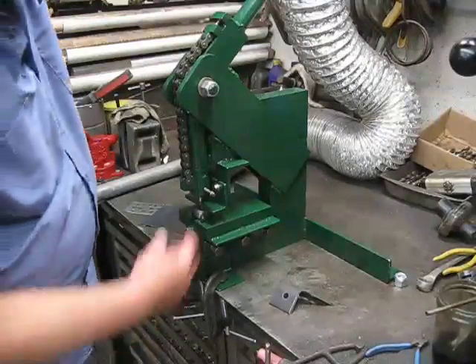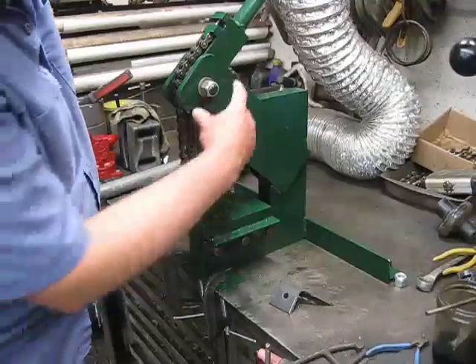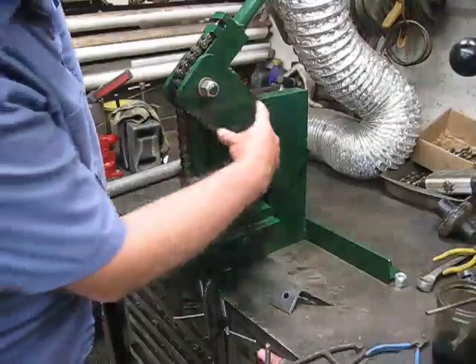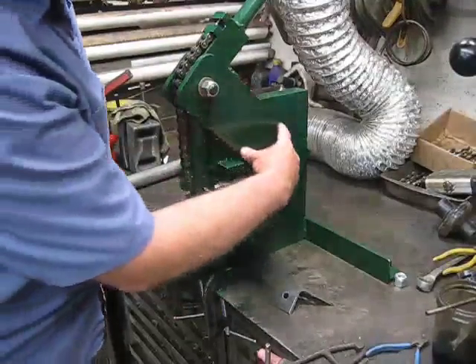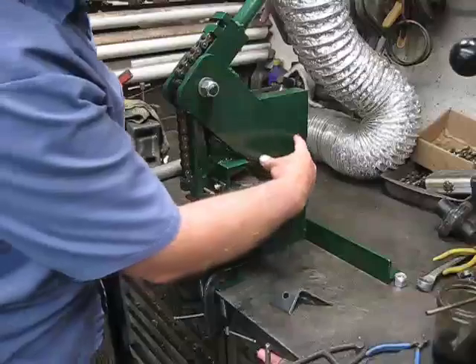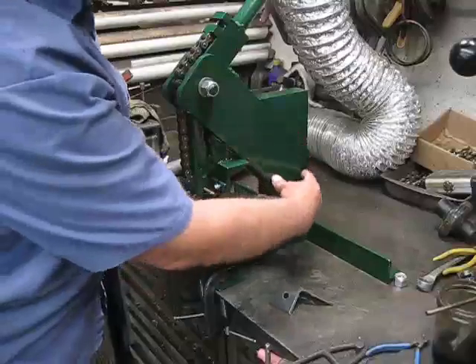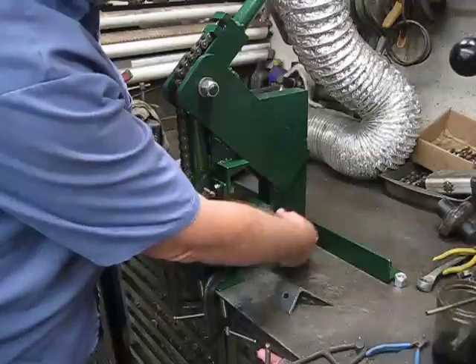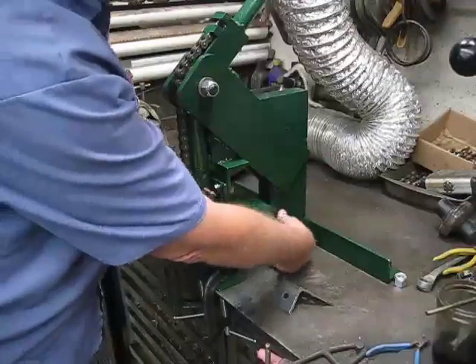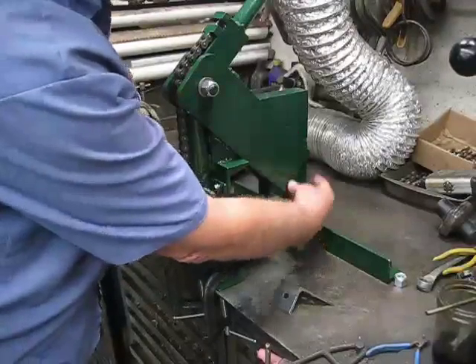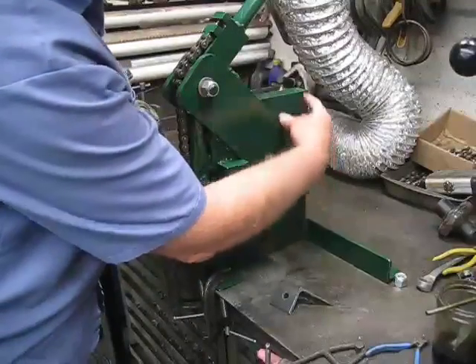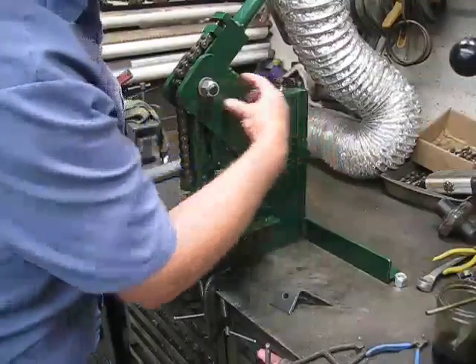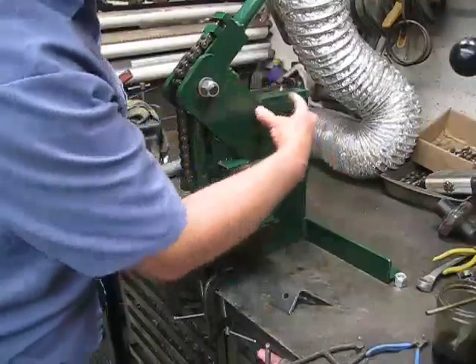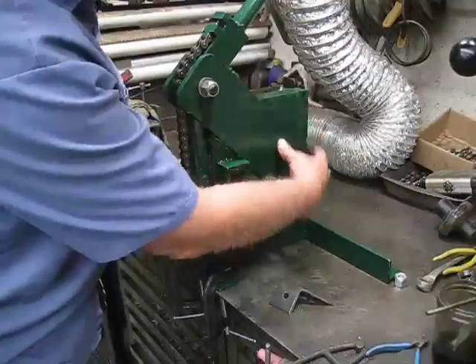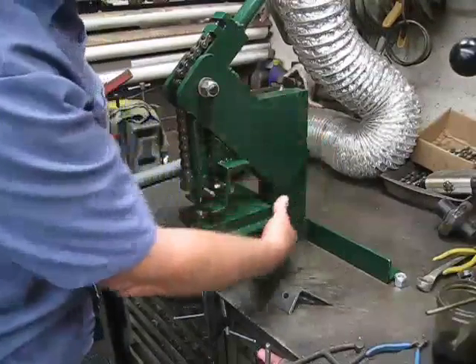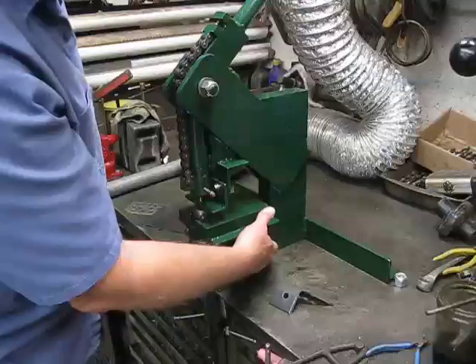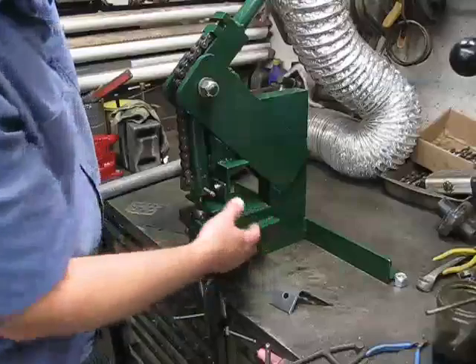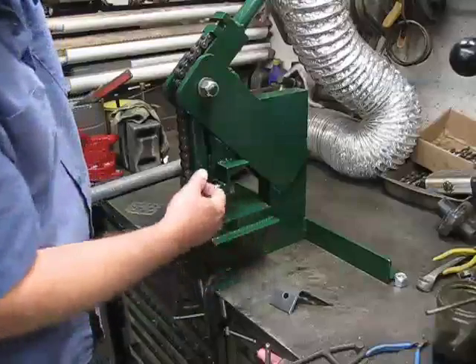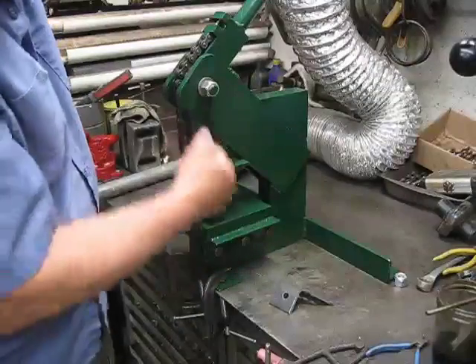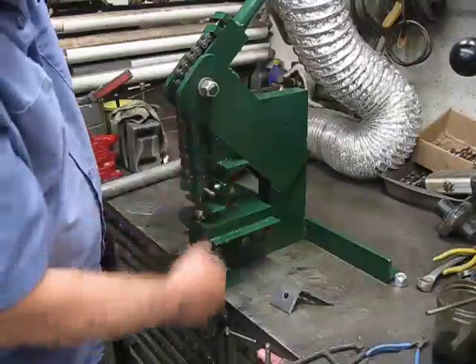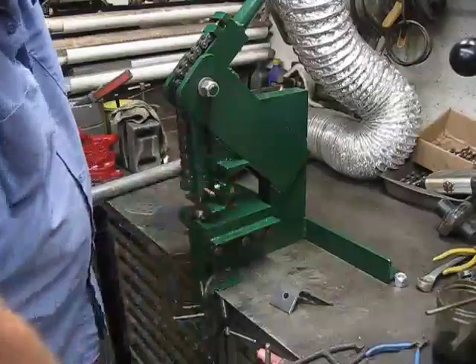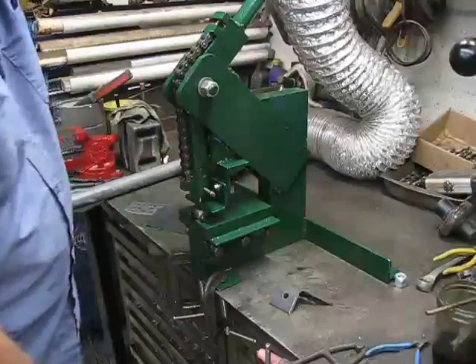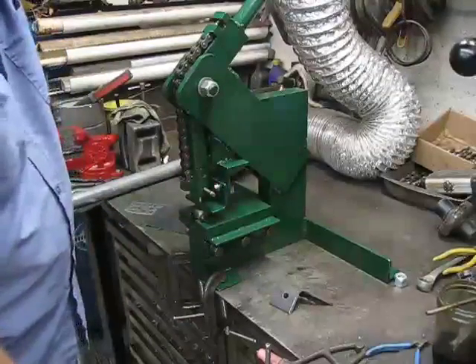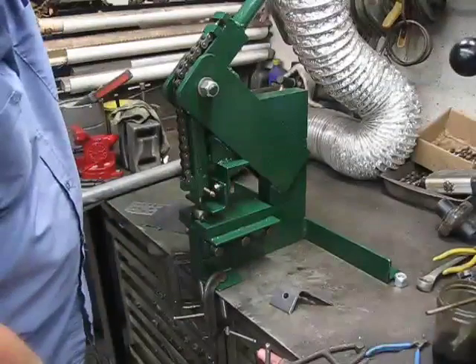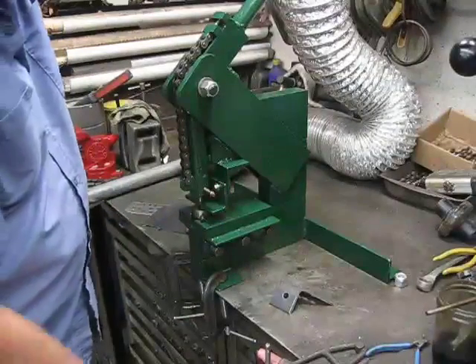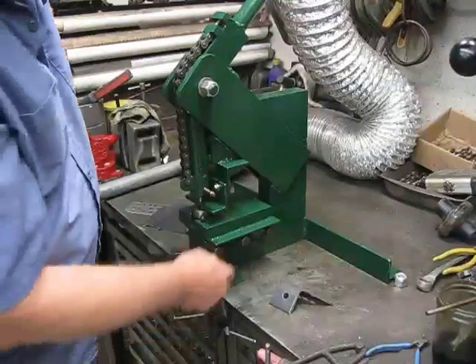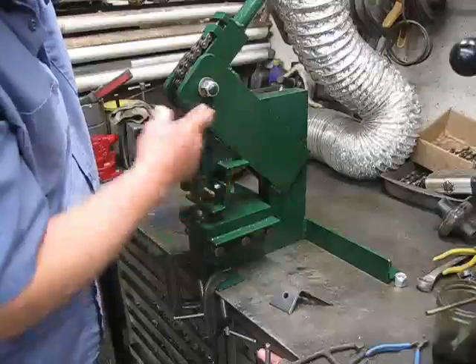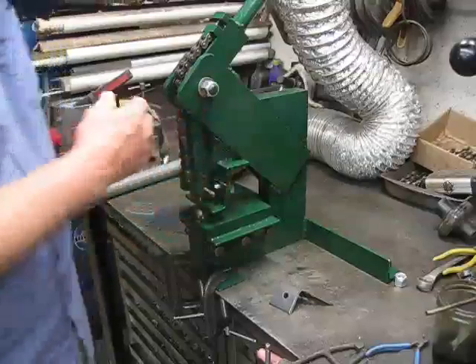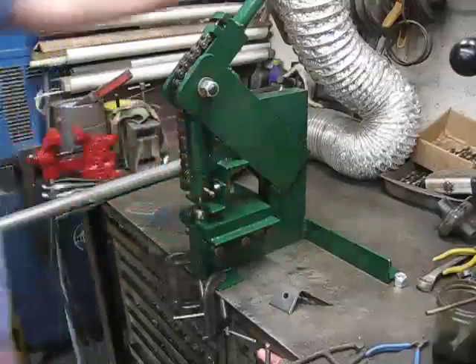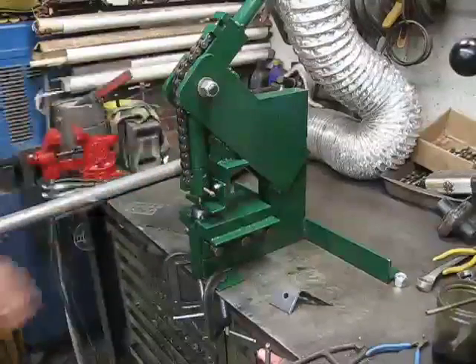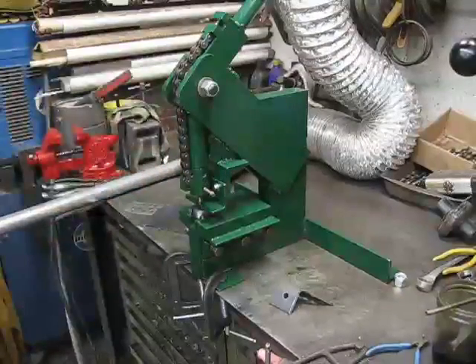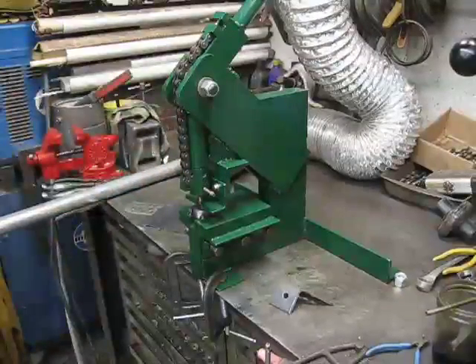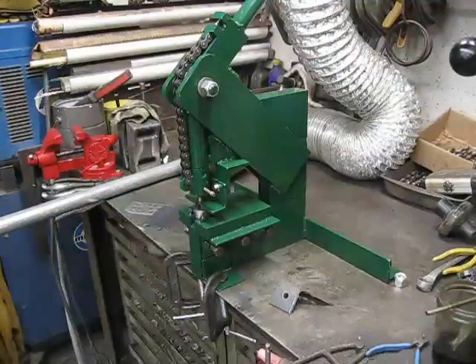It takes a lot of heavy duty steel to get this so it doesn't move at all. Anyway, it works pretty good. So that's it.